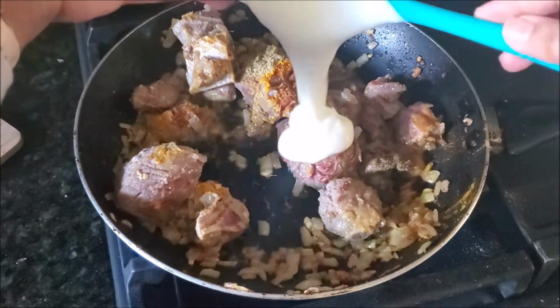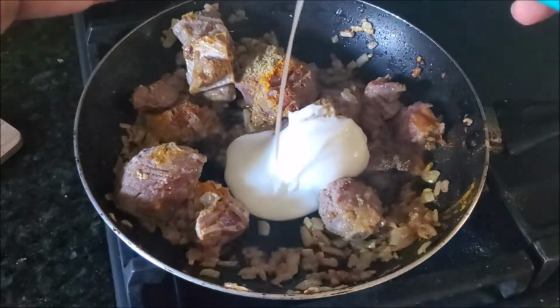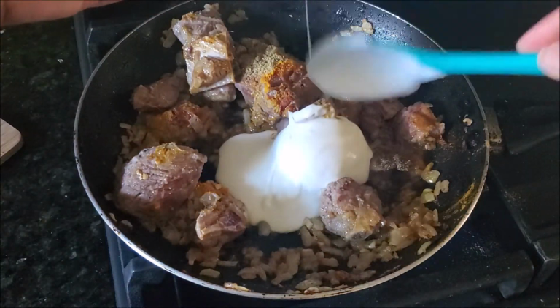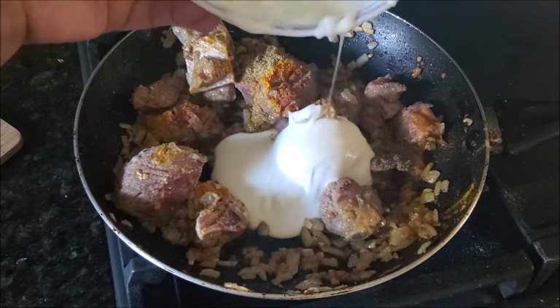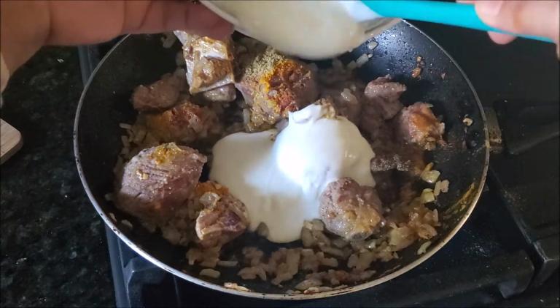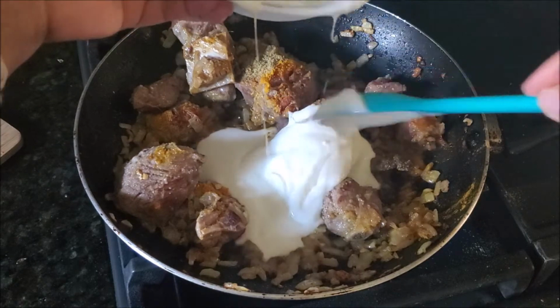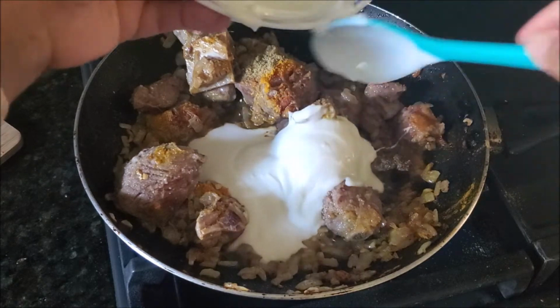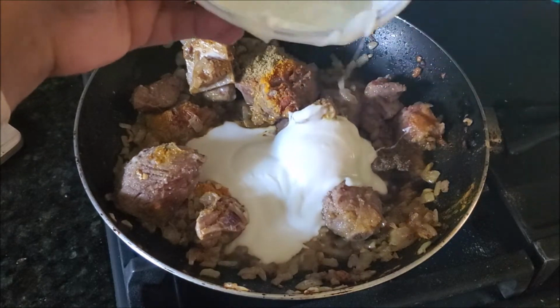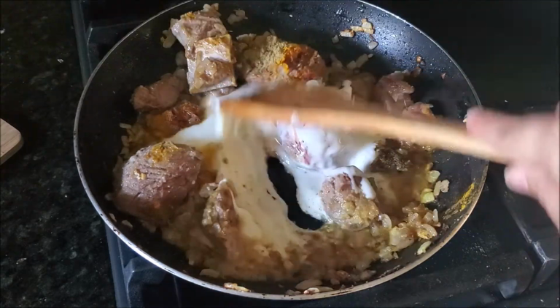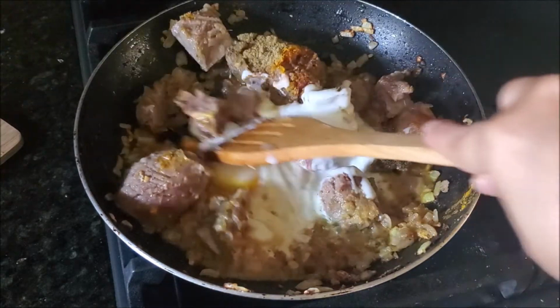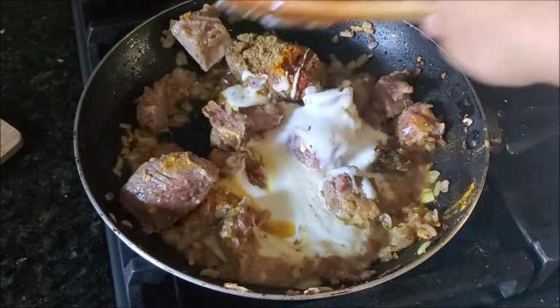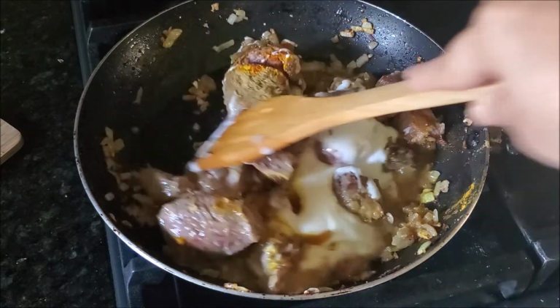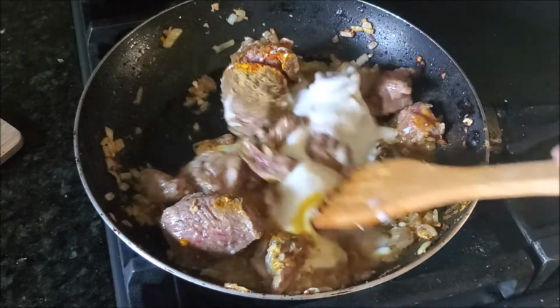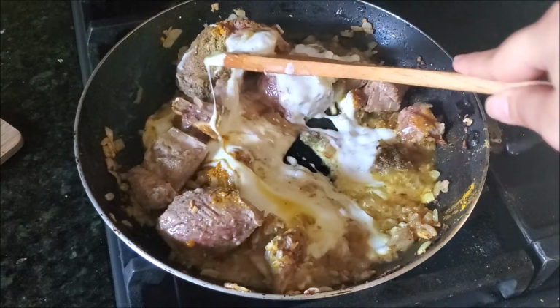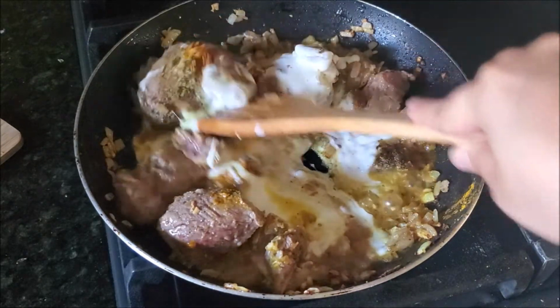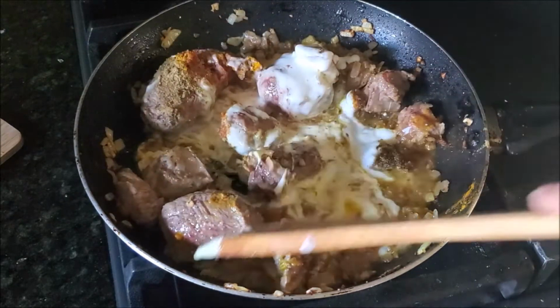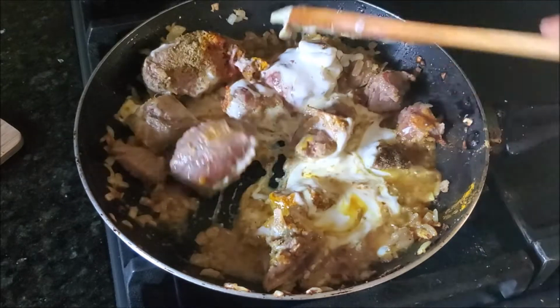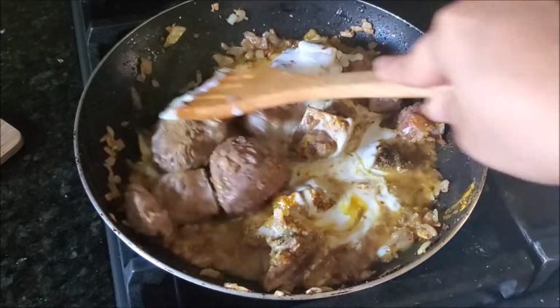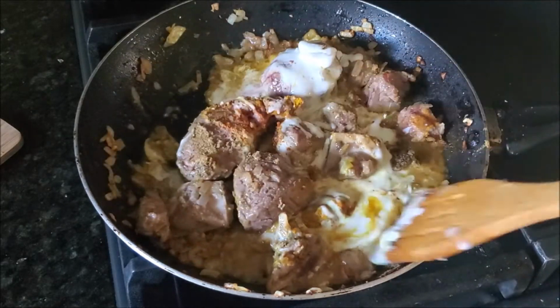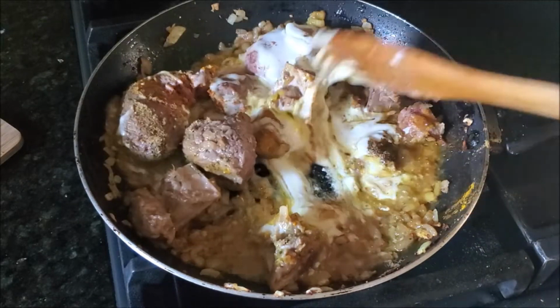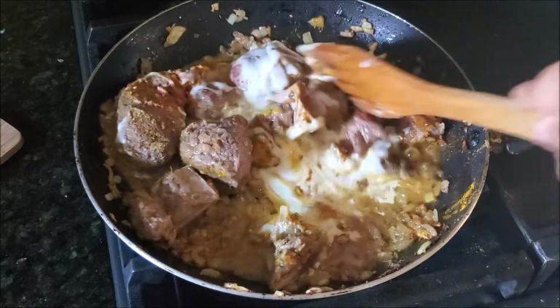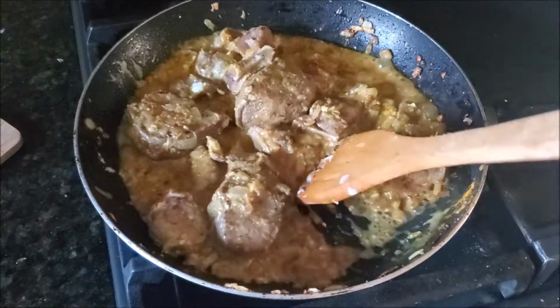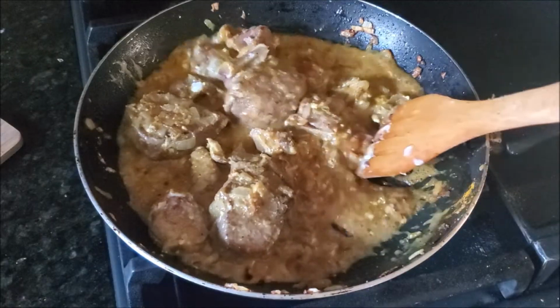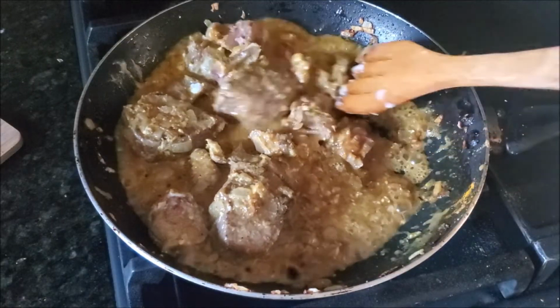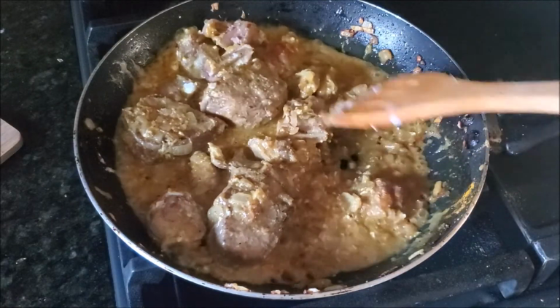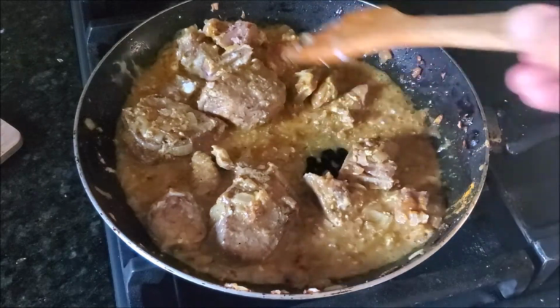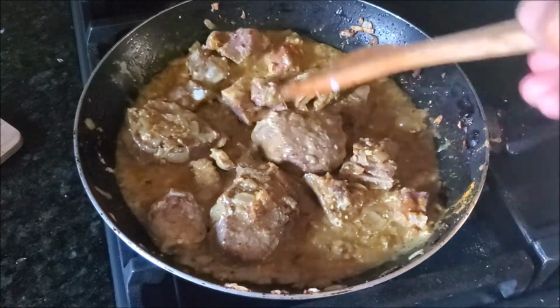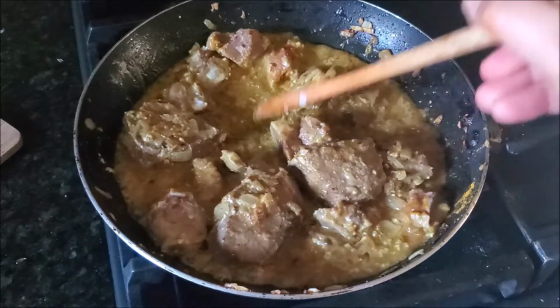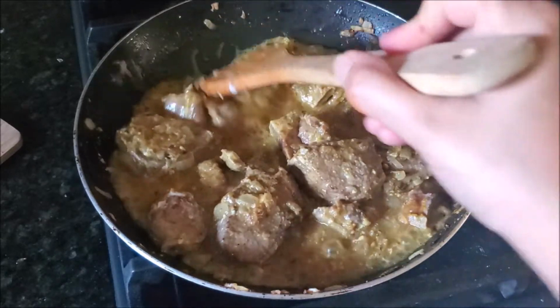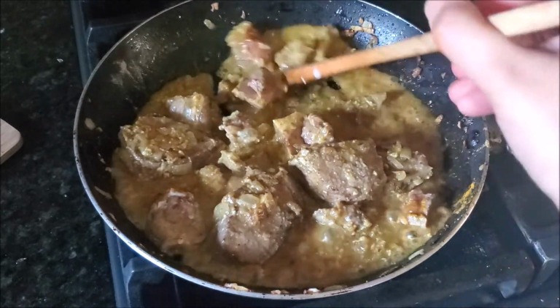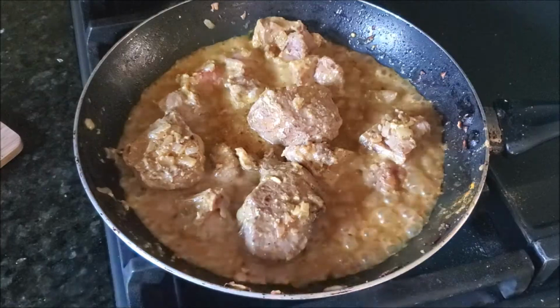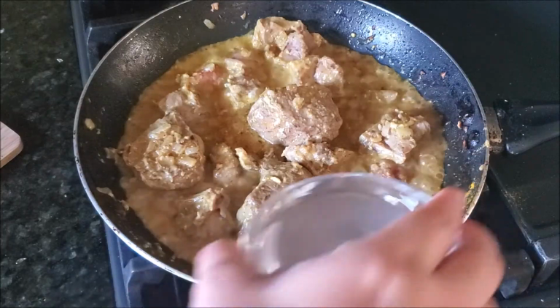Usually one of the very famous variations for this recipe is that they add the yogurt on top — I'll do that as well. But I save about two to three tablespoons, and the rest of the yogurt goes into the gravy. Cook until the yogurt is cooked through and the oil separates.